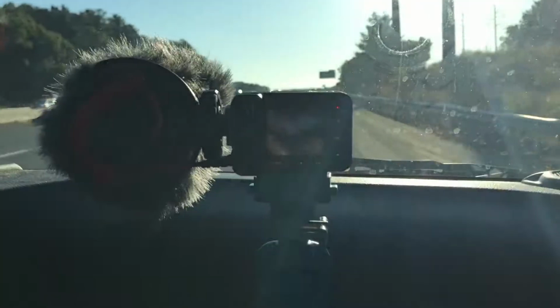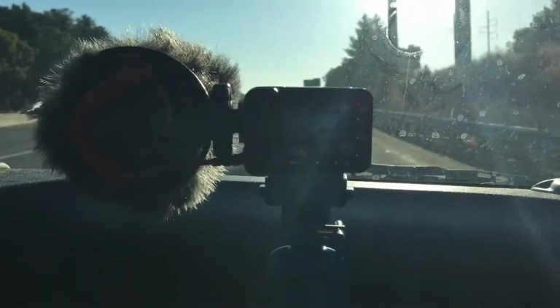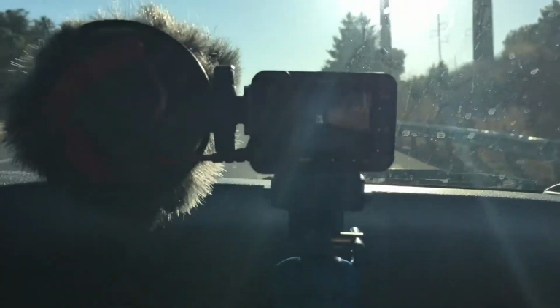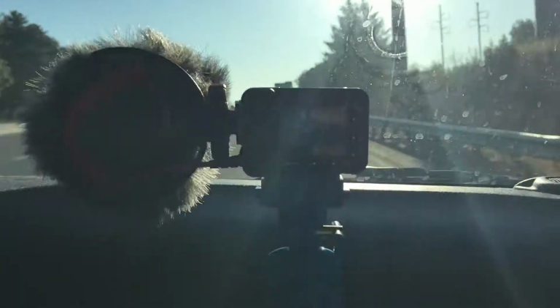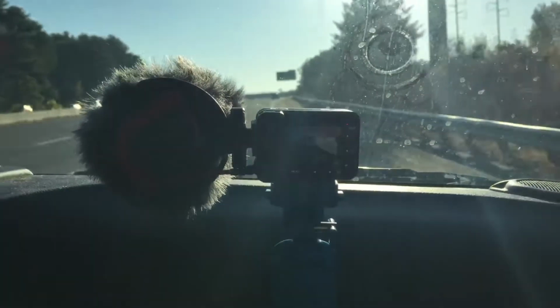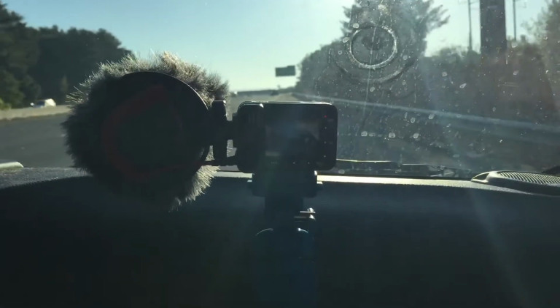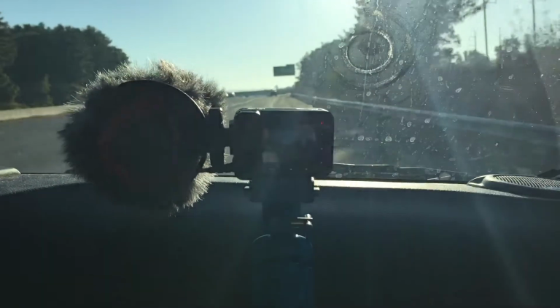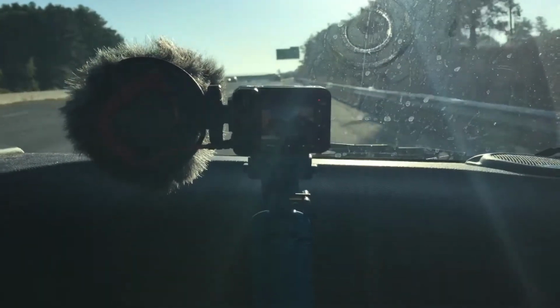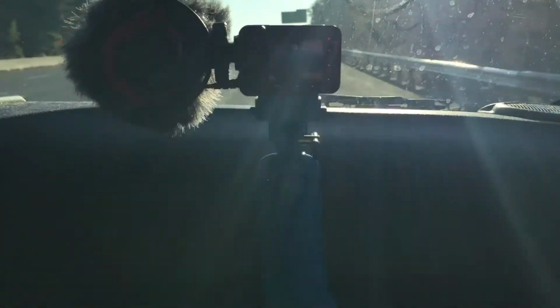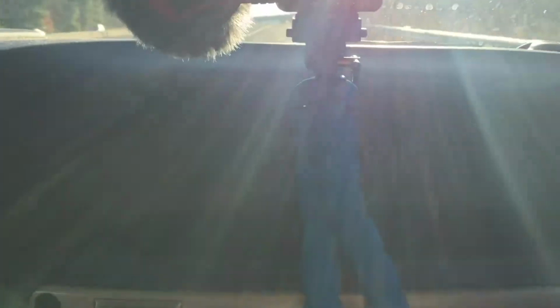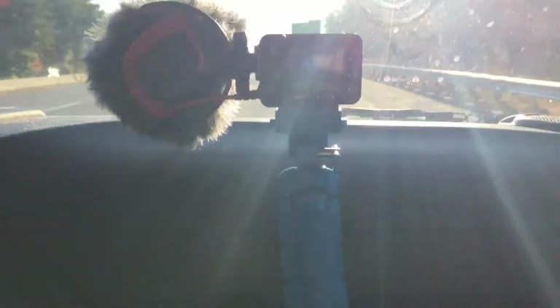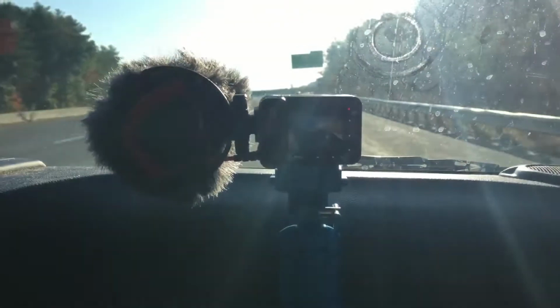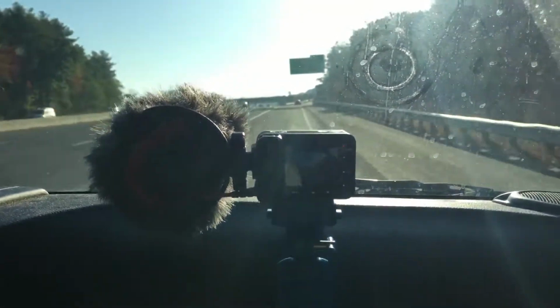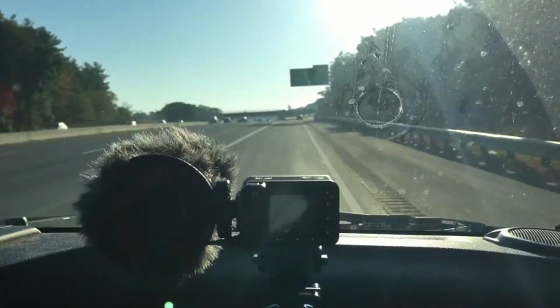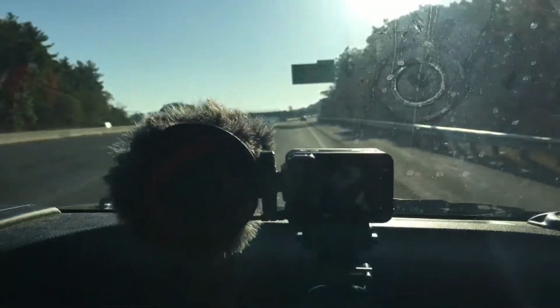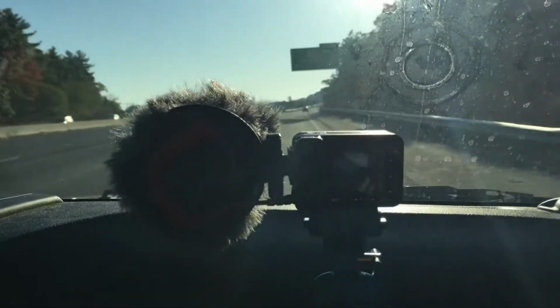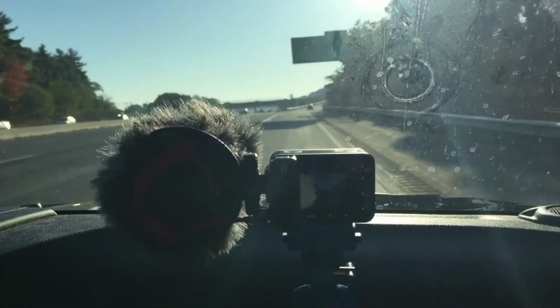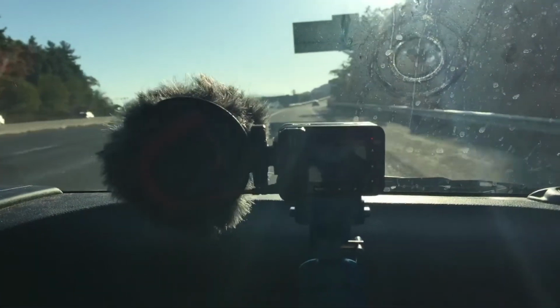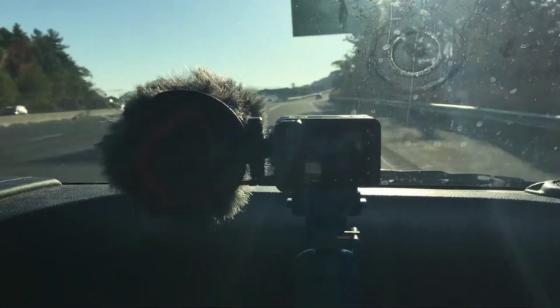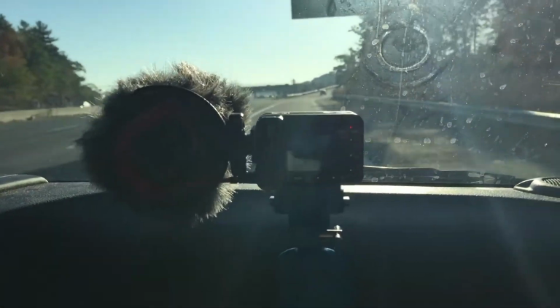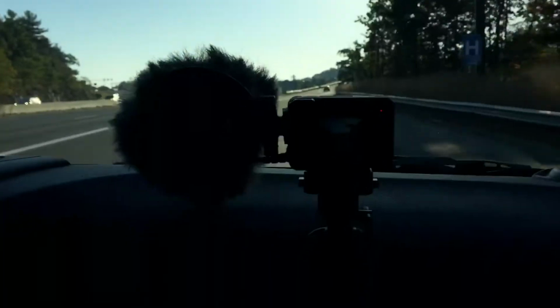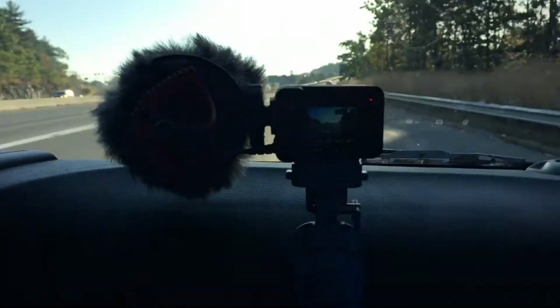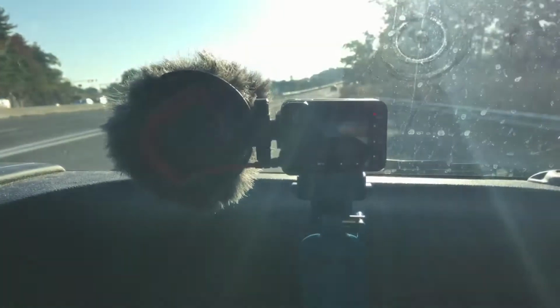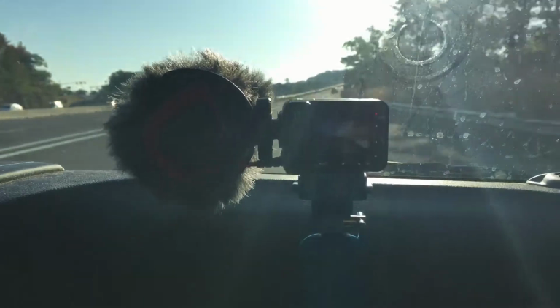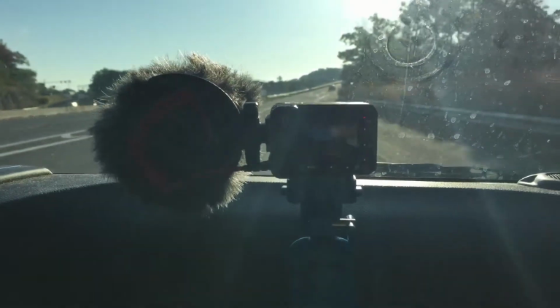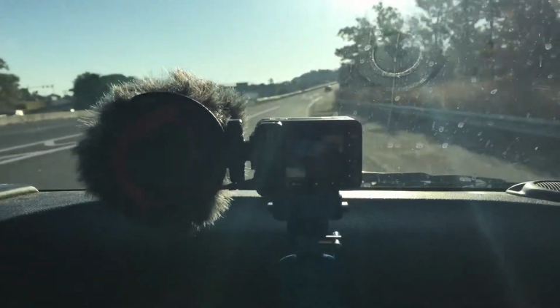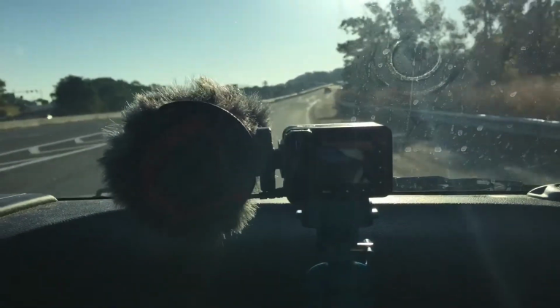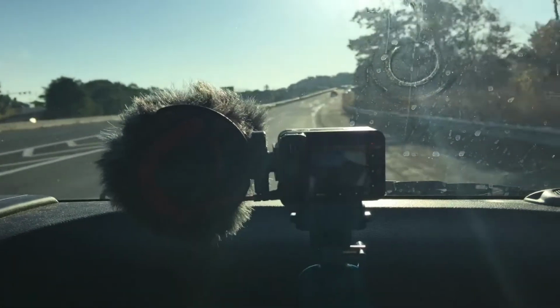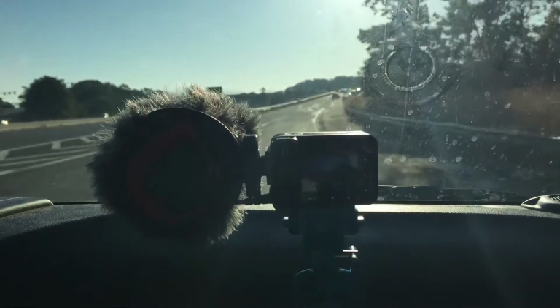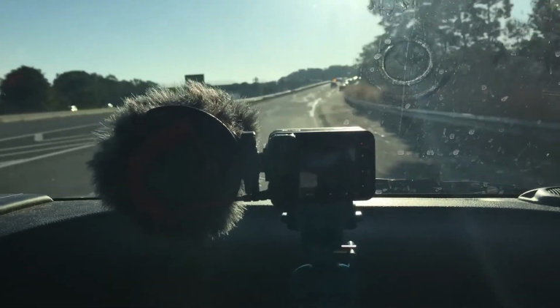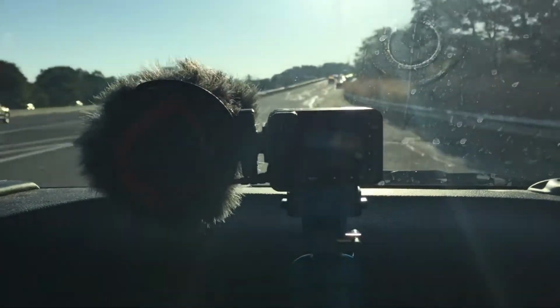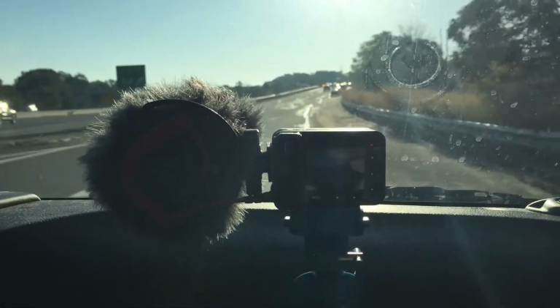Here we are with the new Sony RX0. I've got it mounted on my little bendy tripod here, with the mic up on the side, just doing some static filming trying to get some routine shots.